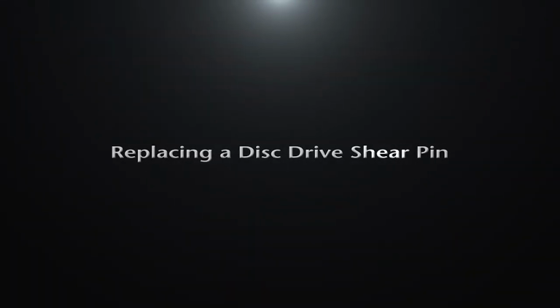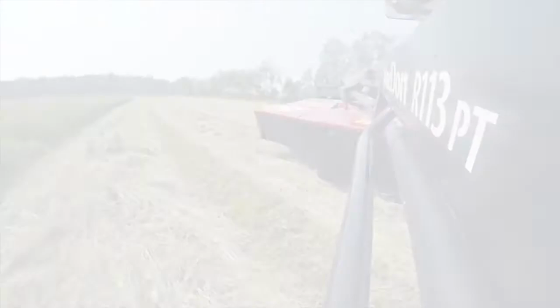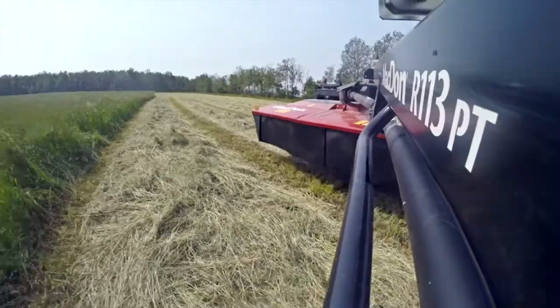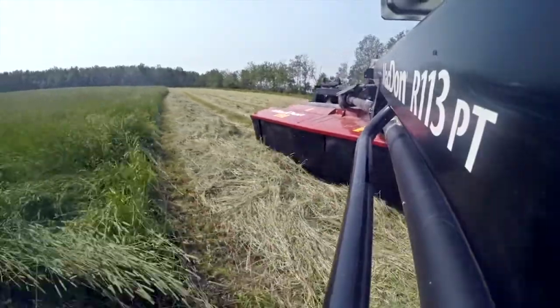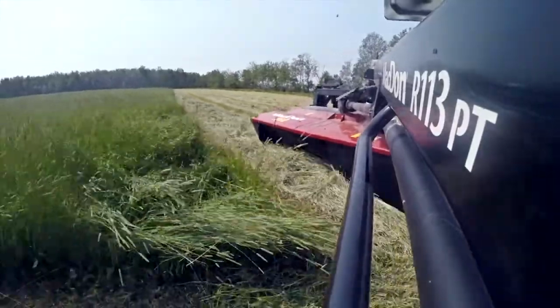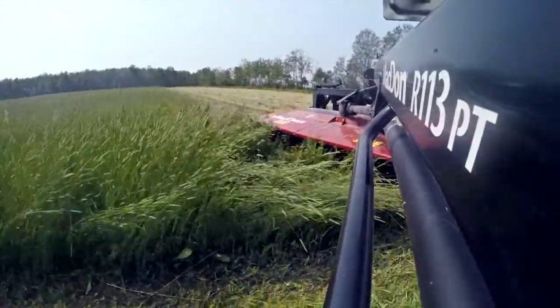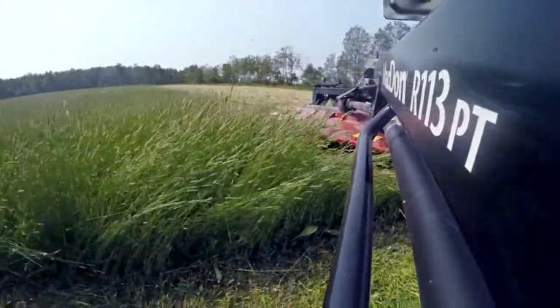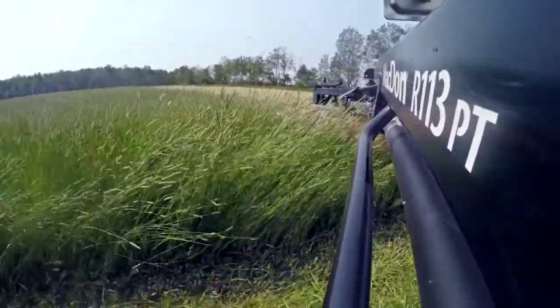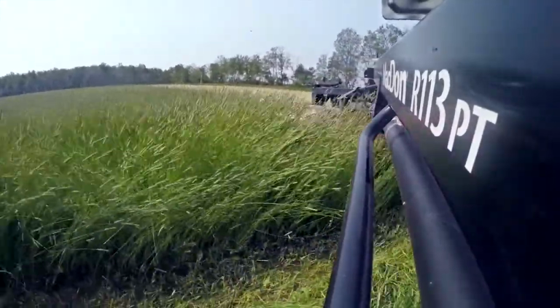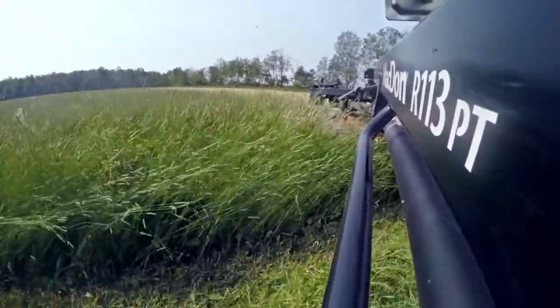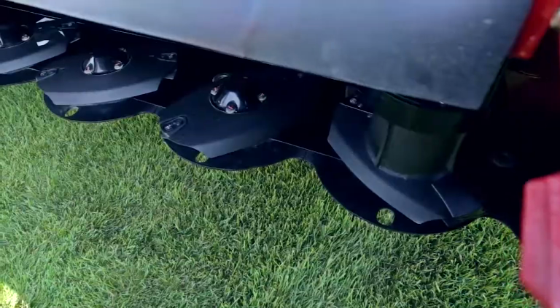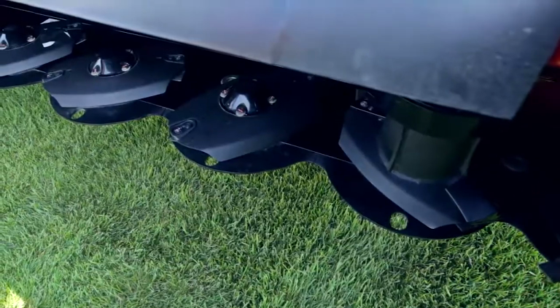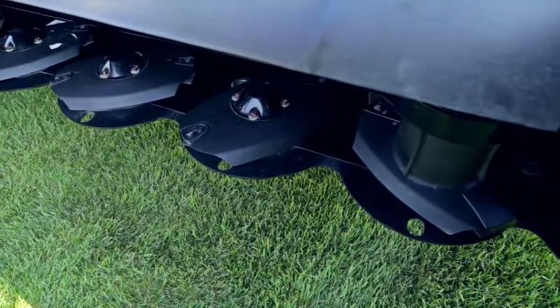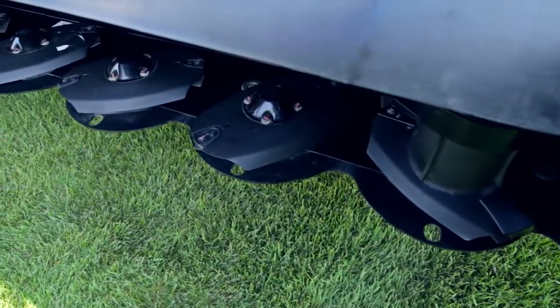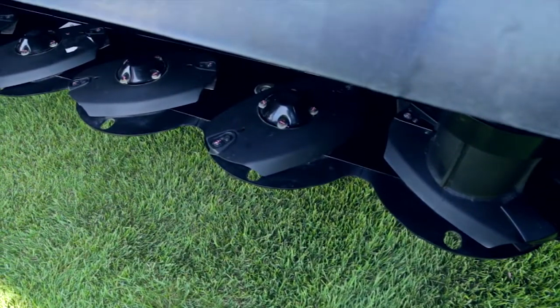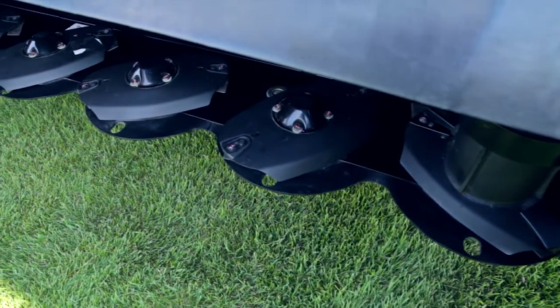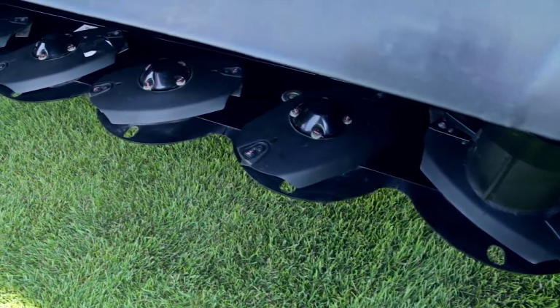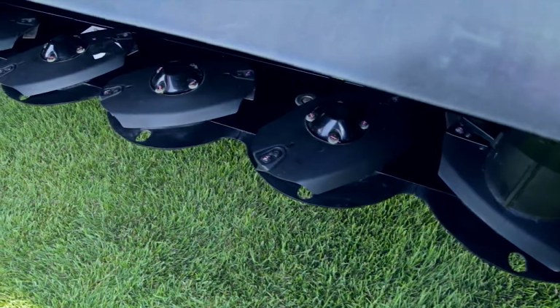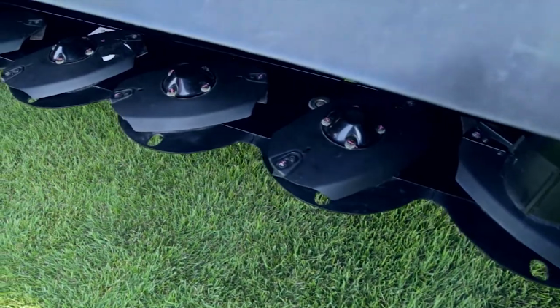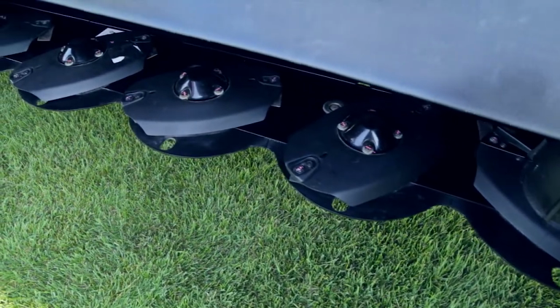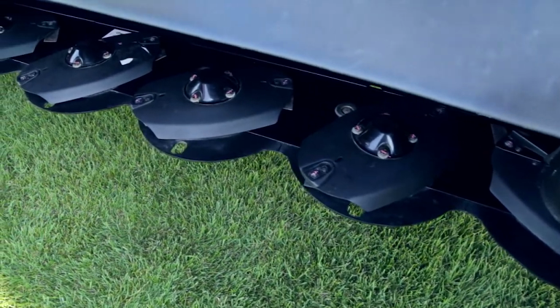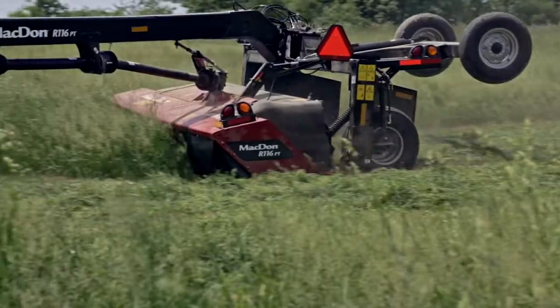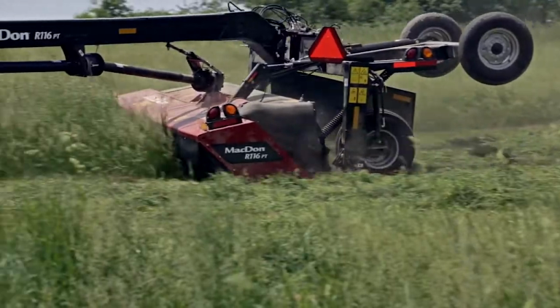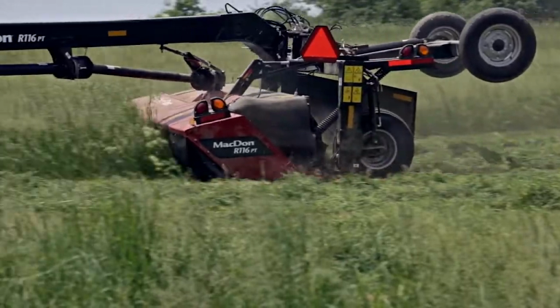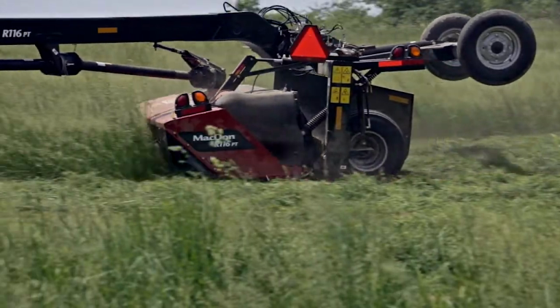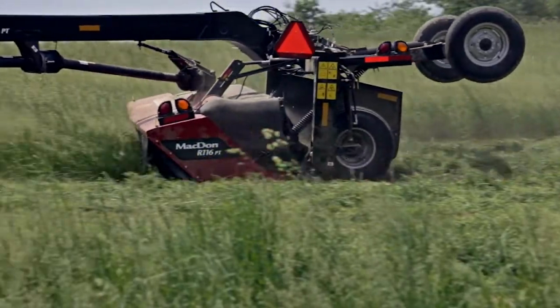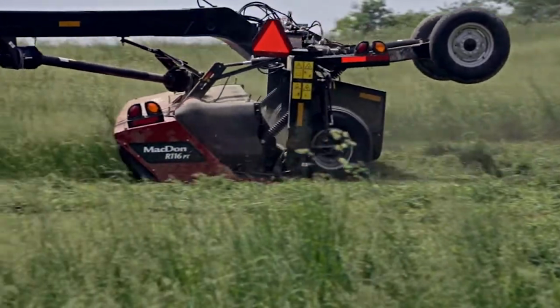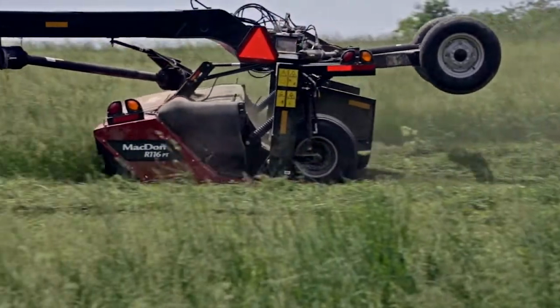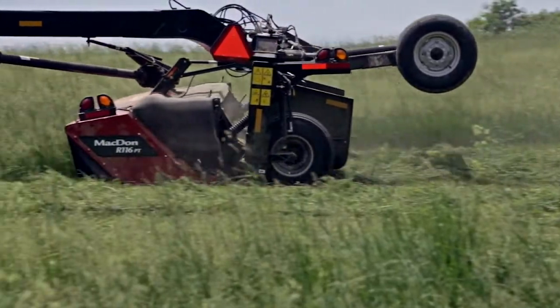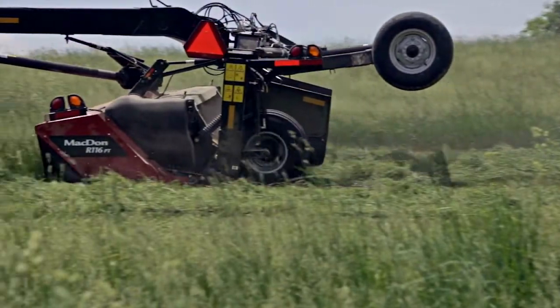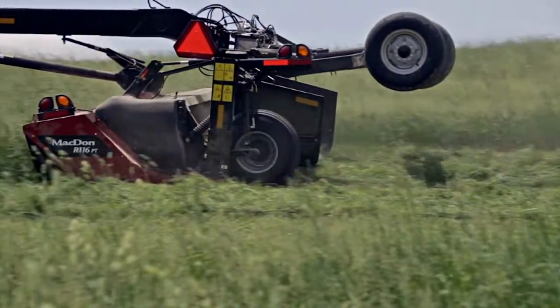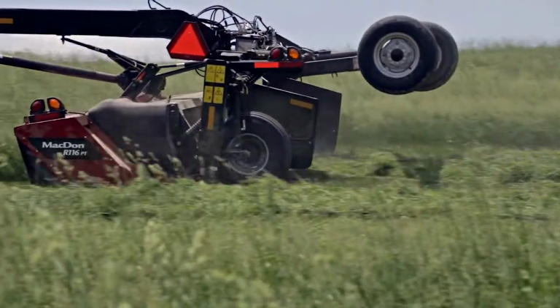The cutter bar on the MACDON R1 Series Disc Mower has been equipped with a shear protection system designed to prevent excessive damage in the event that a disc comes into contact with a solid object.